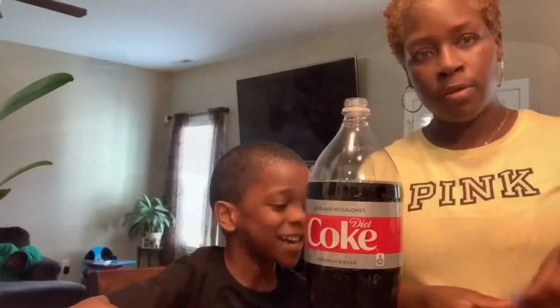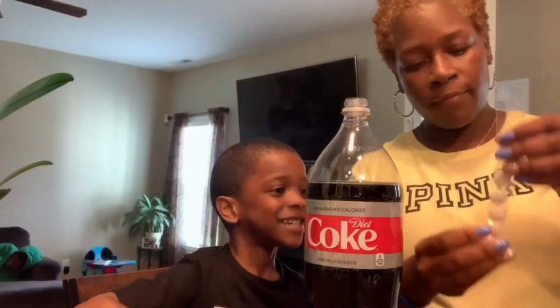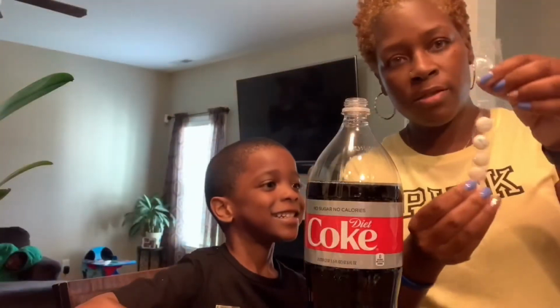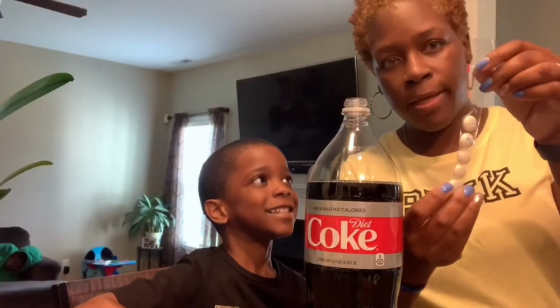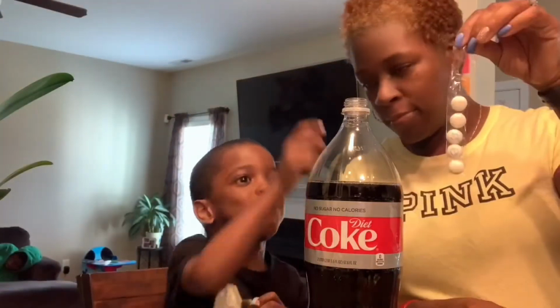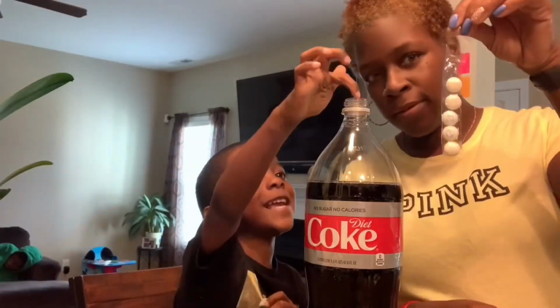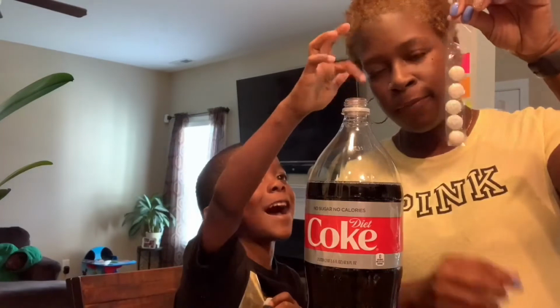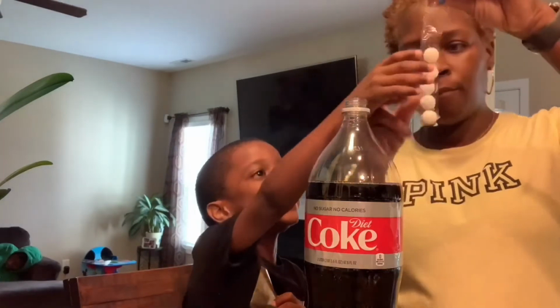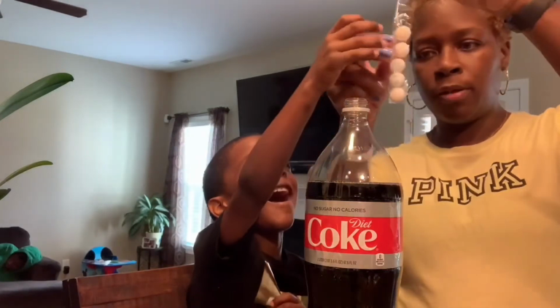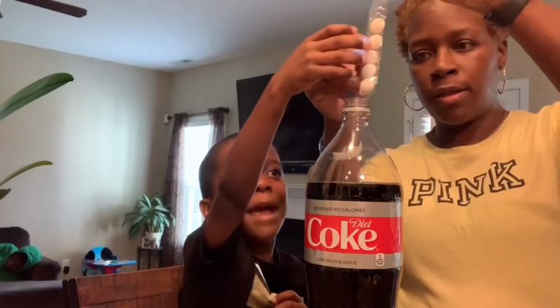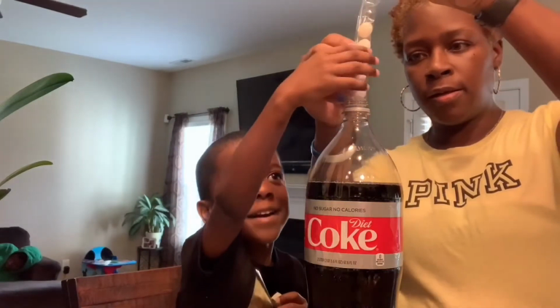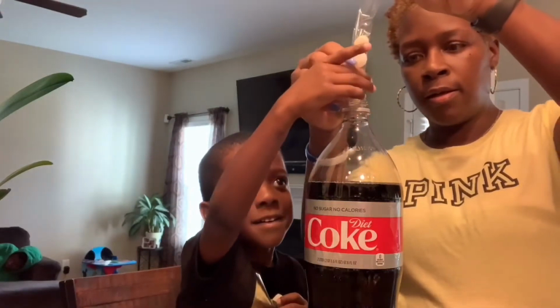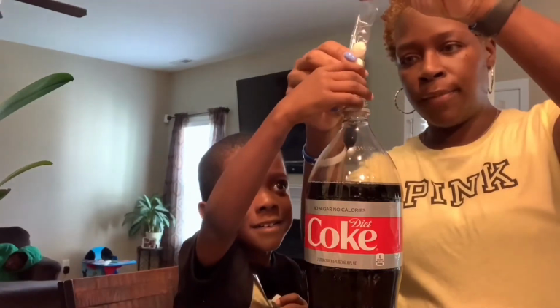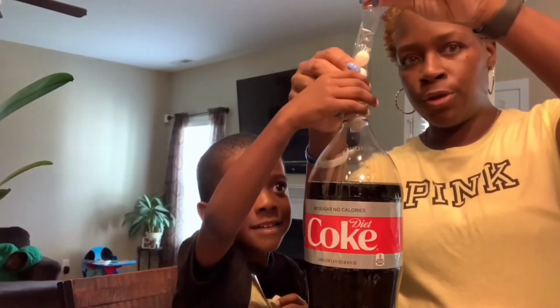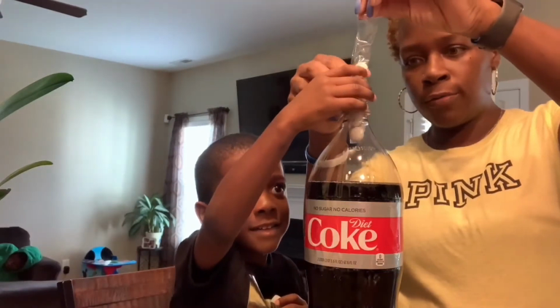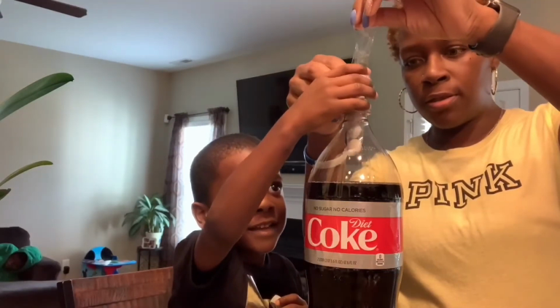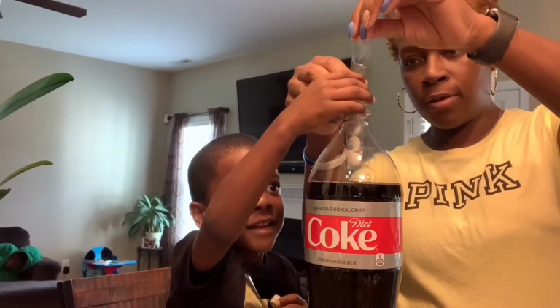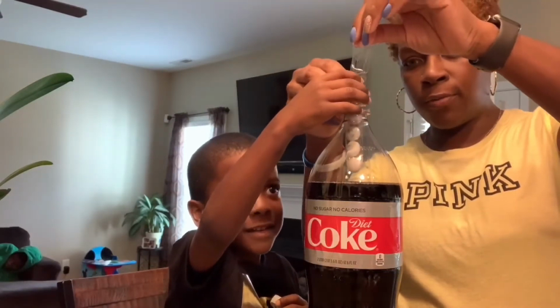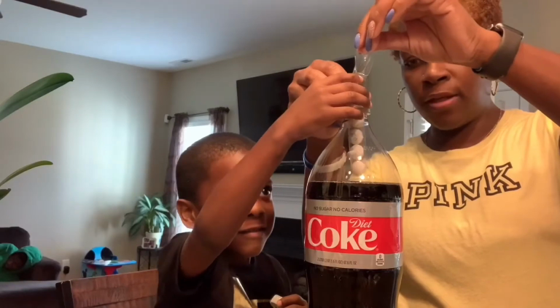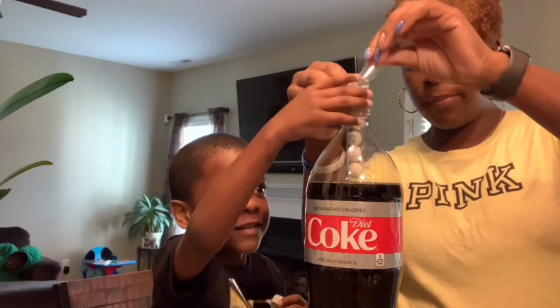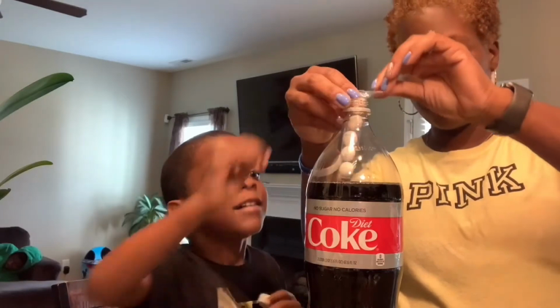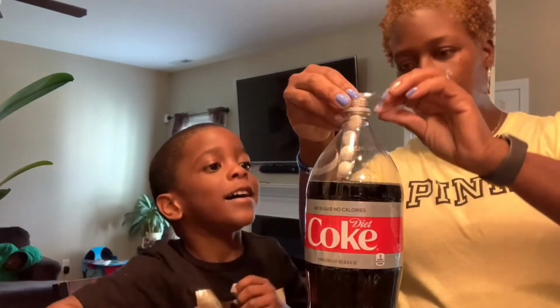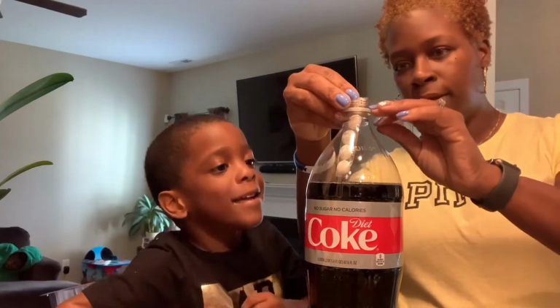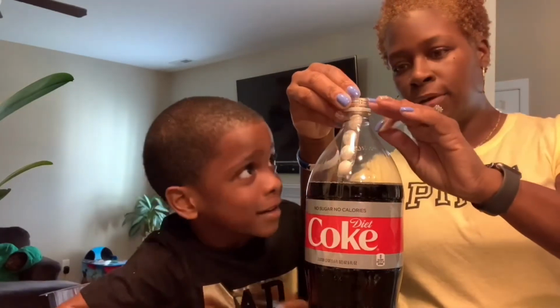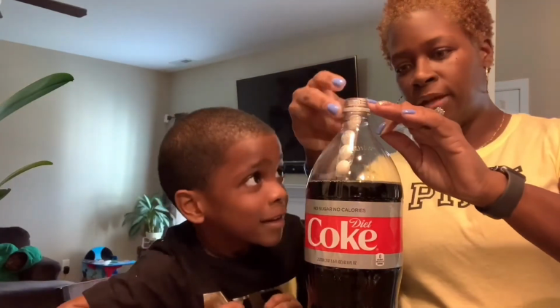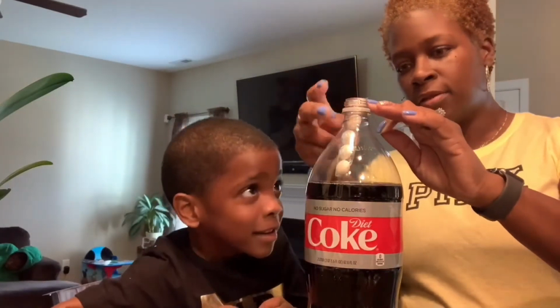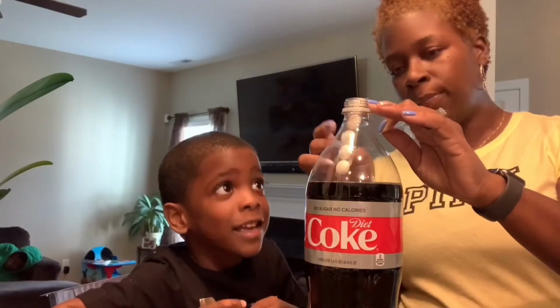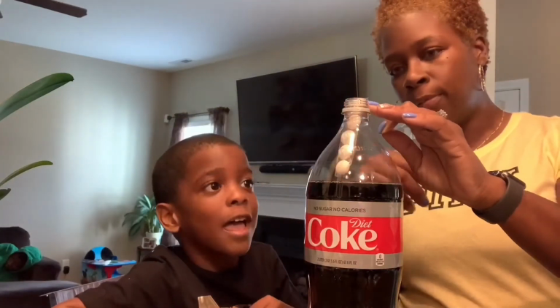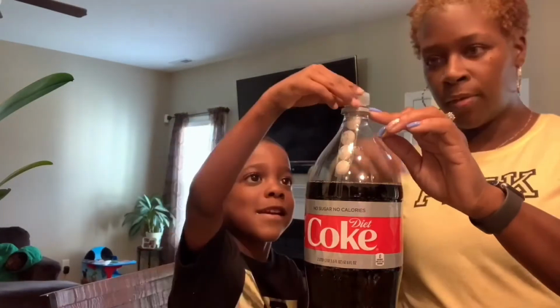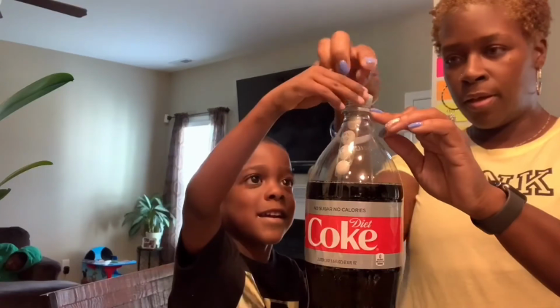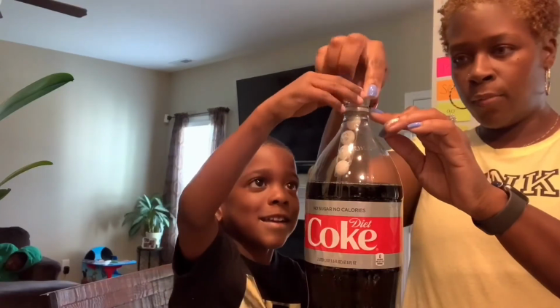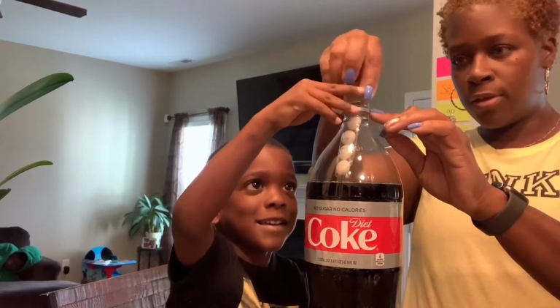So now we have the mint toast on the tape. Put it inside. You got to make sure you don't touch the soda because it will fizz up and then blow it in our face. So now we put the top on and we close it up.